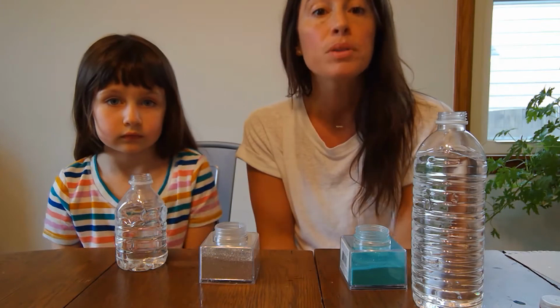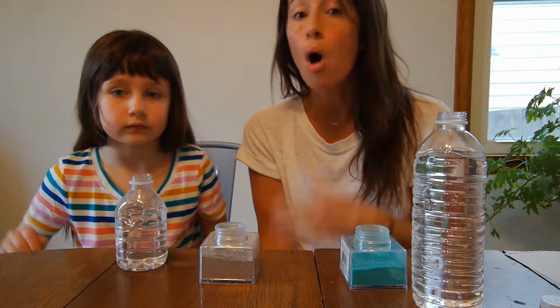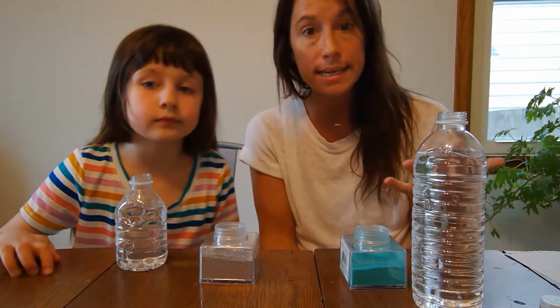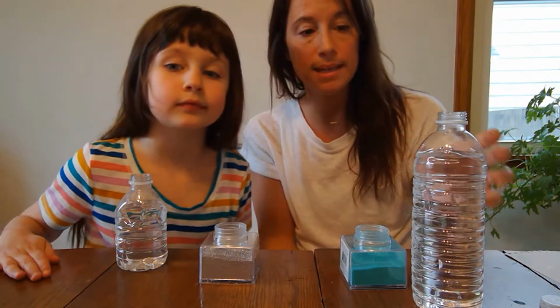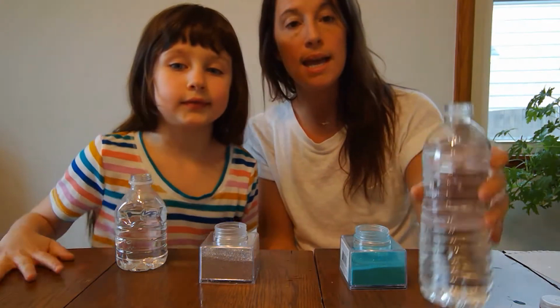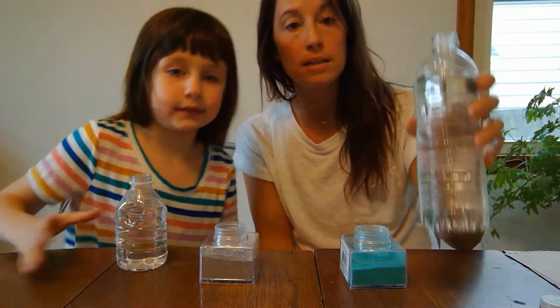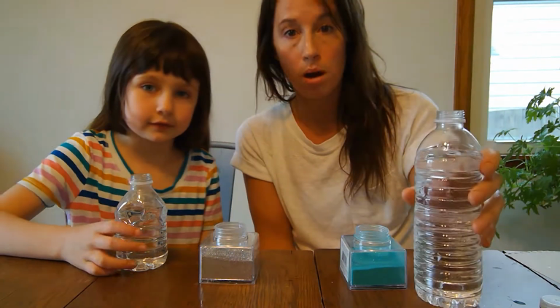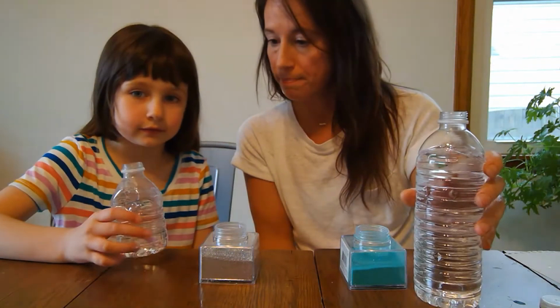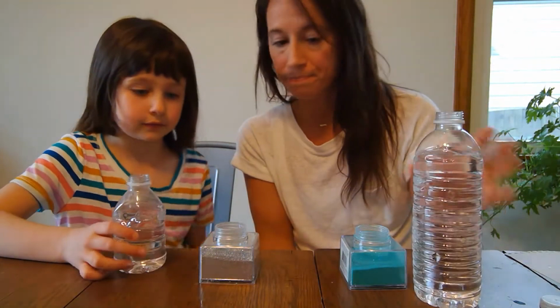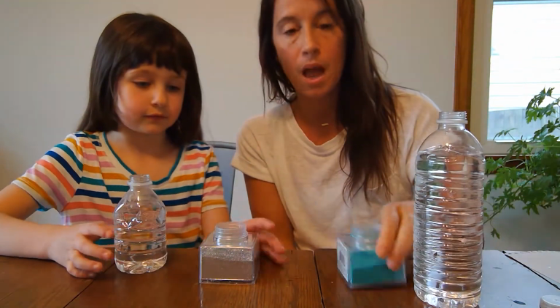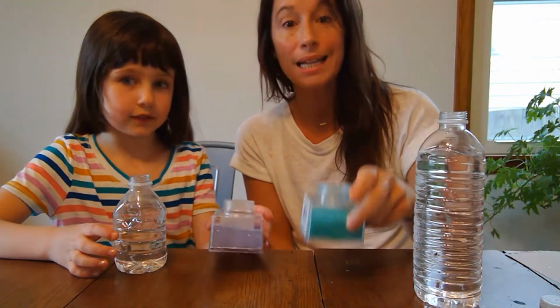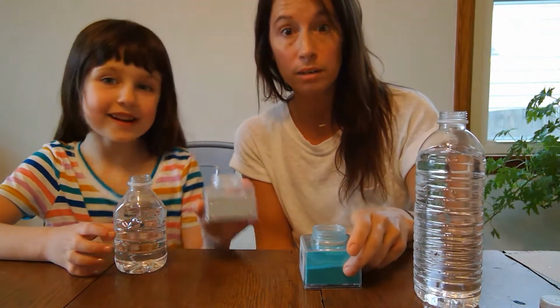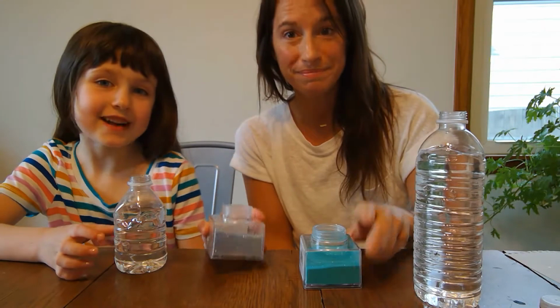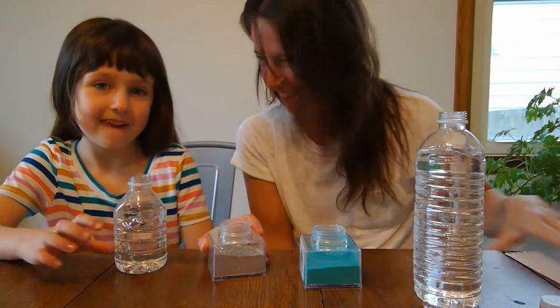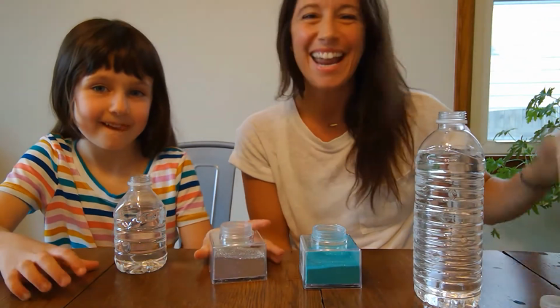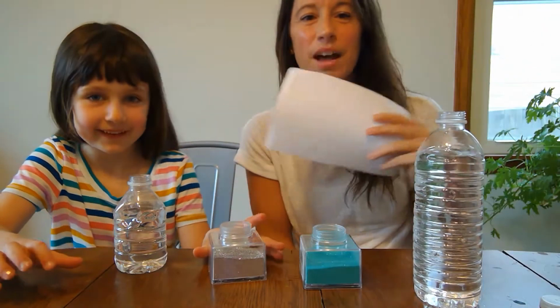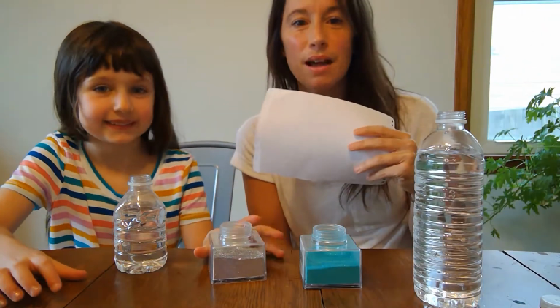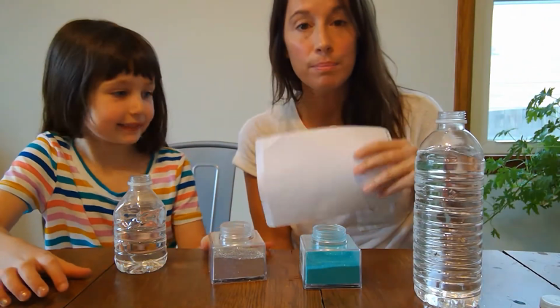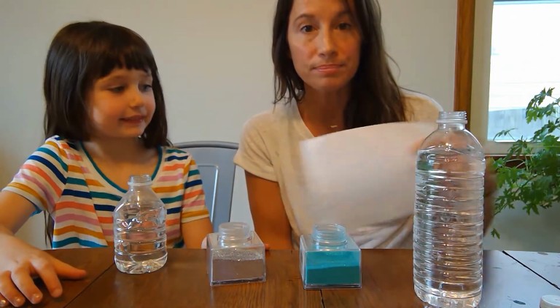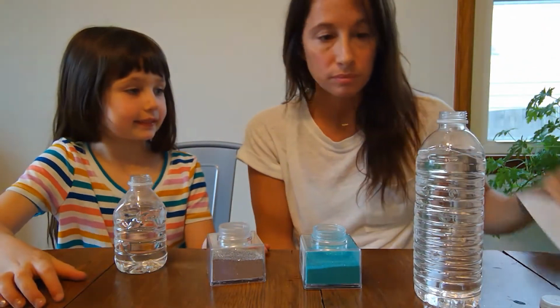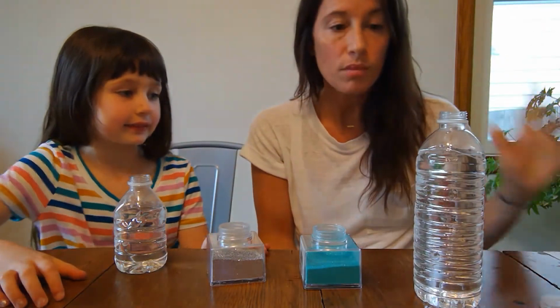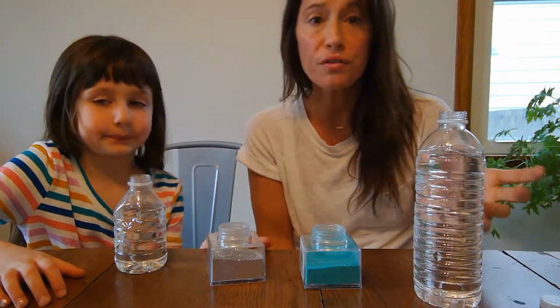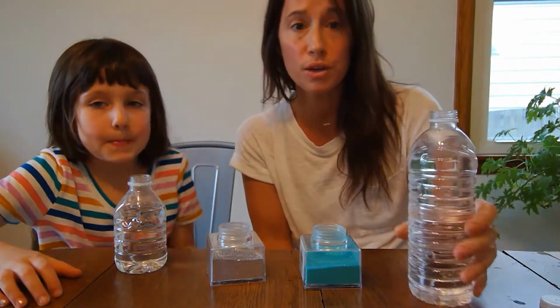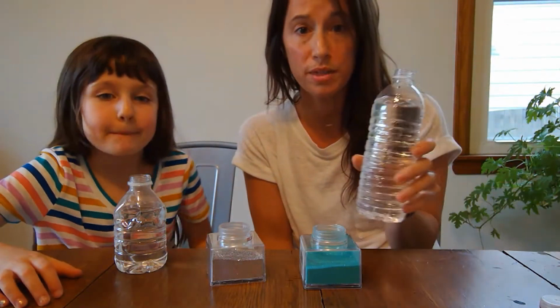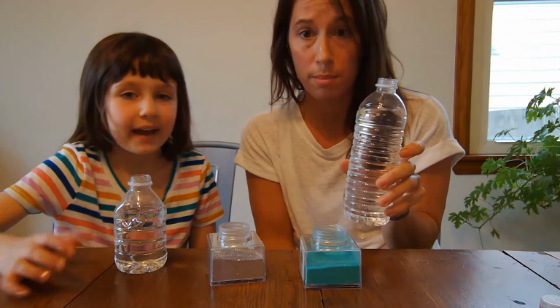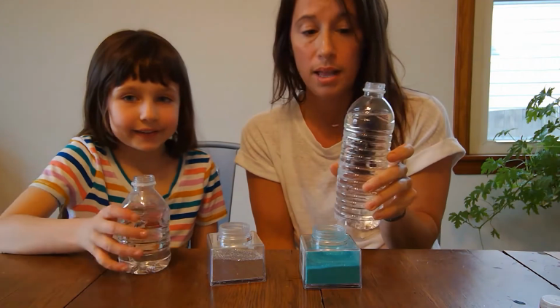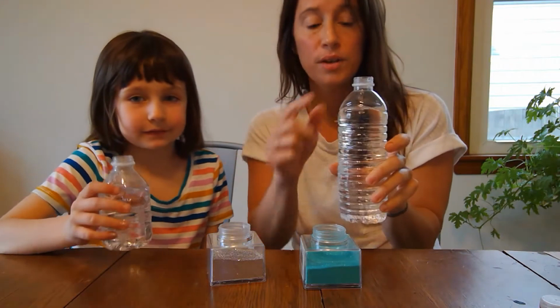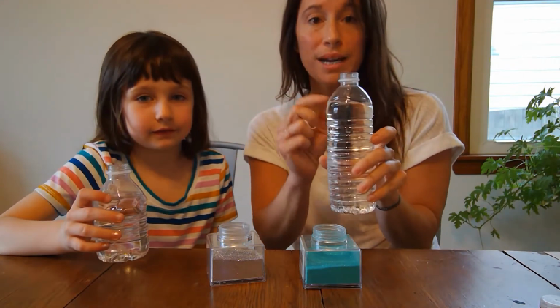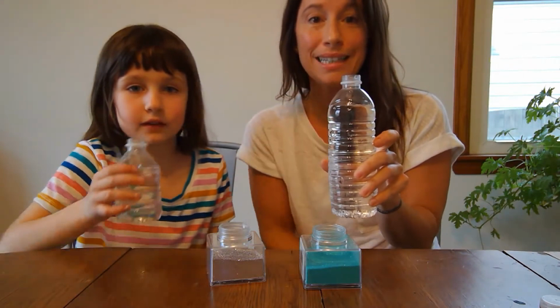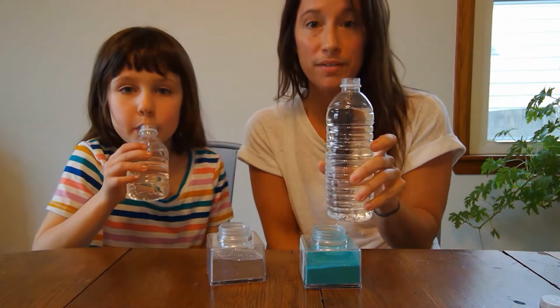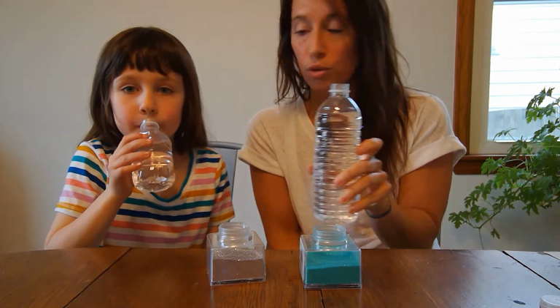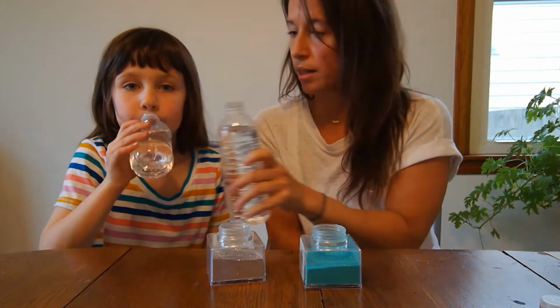All you need to make these is a water bottle, glitter, and a piece of paper. The first thing you do with your water bottle is you have to drink a little bit of it so you have room for the glitter.